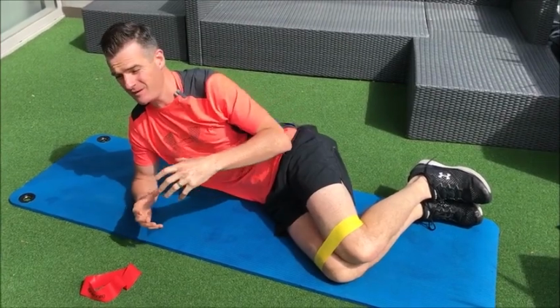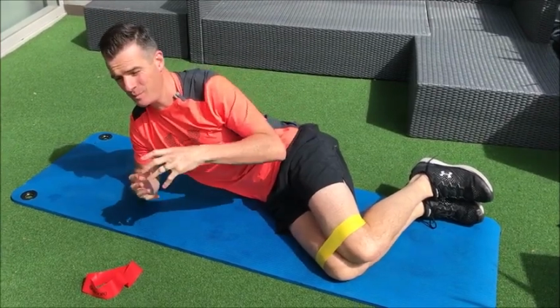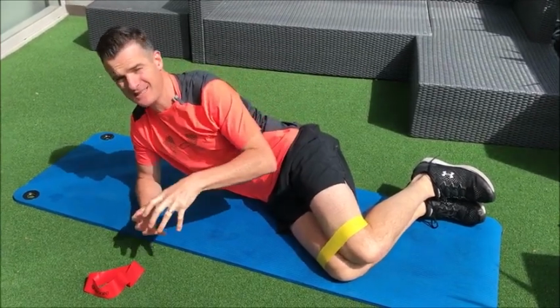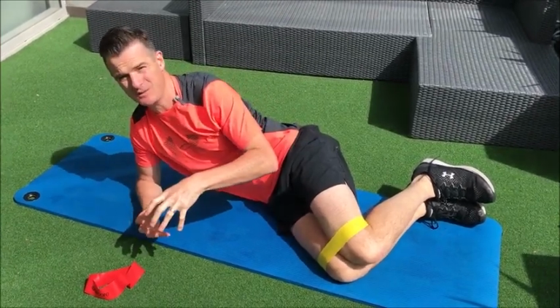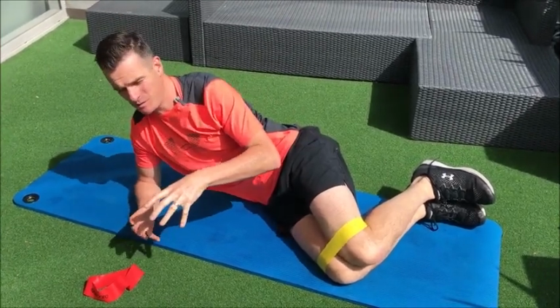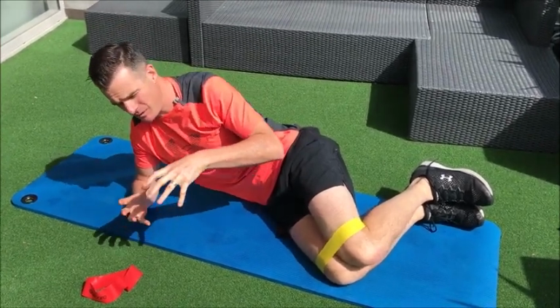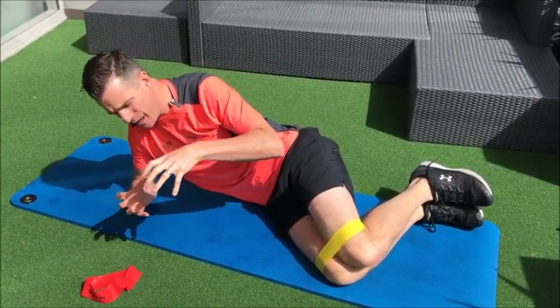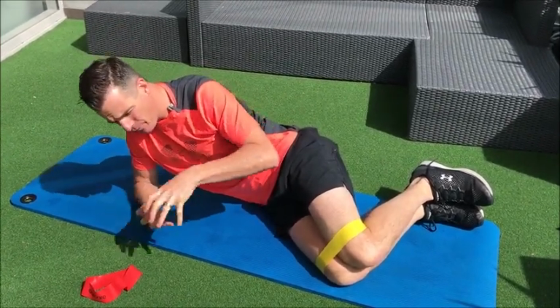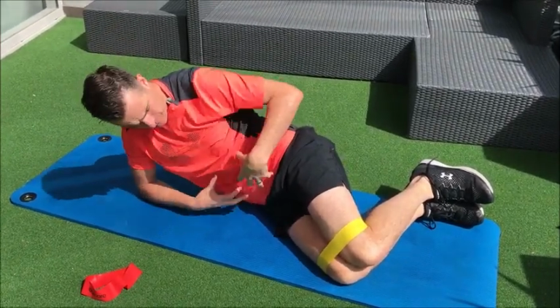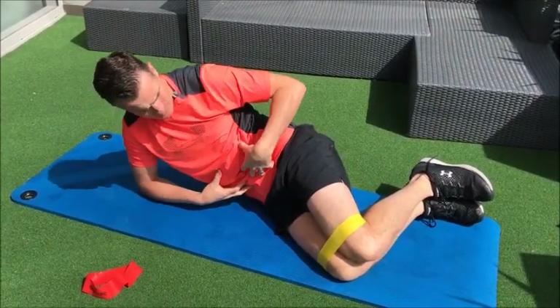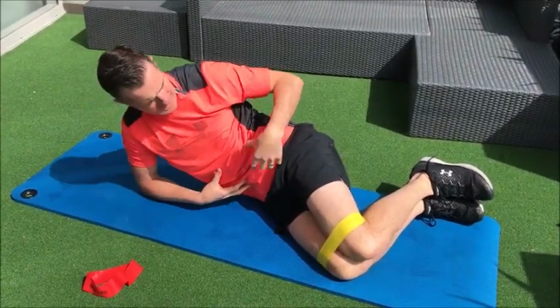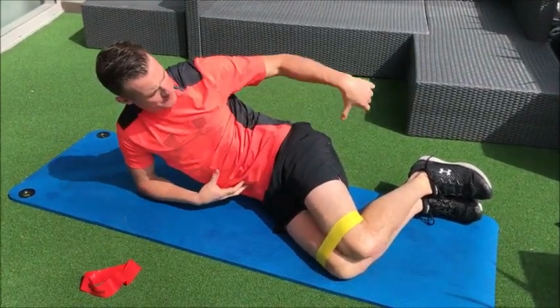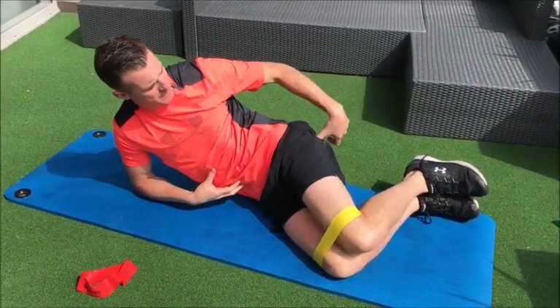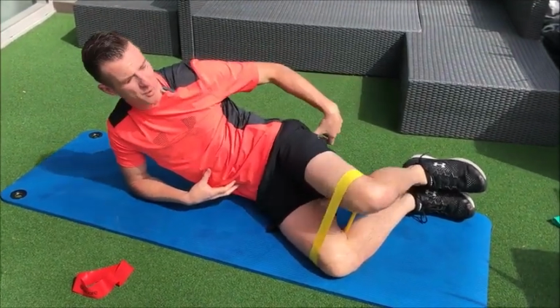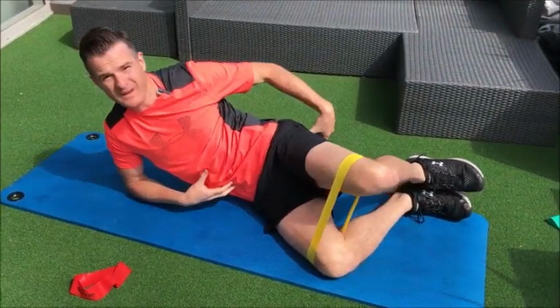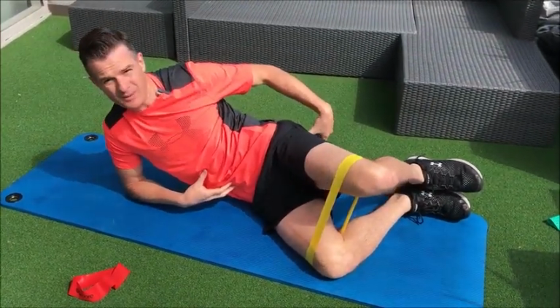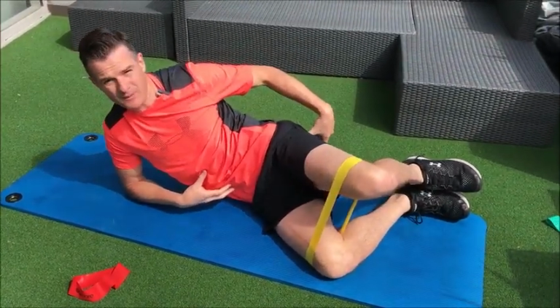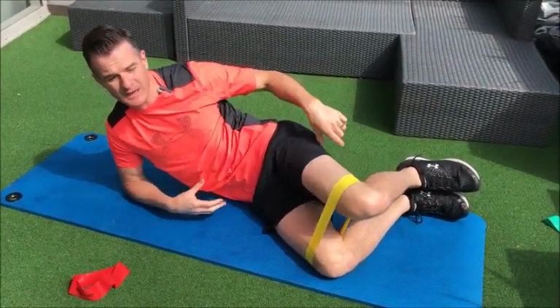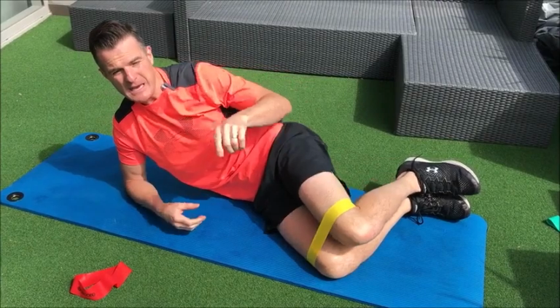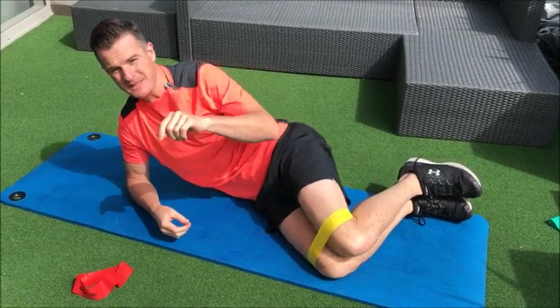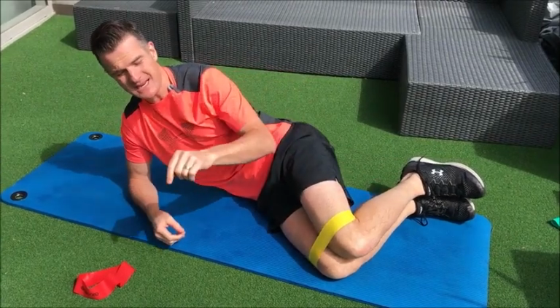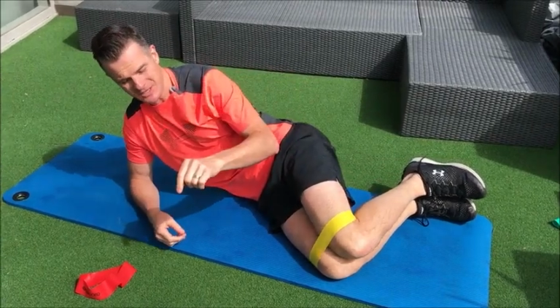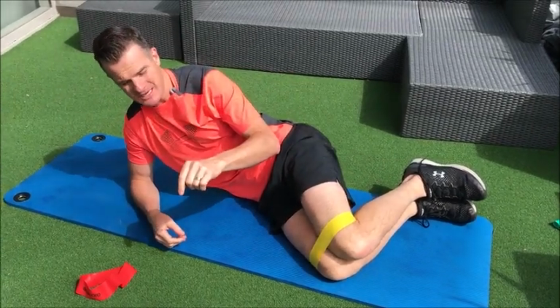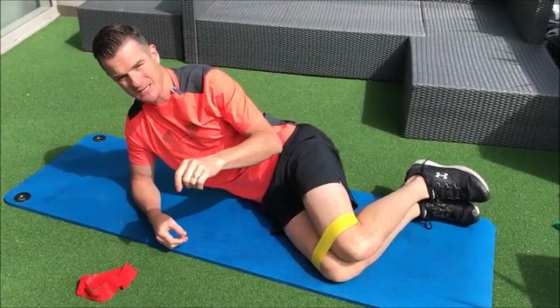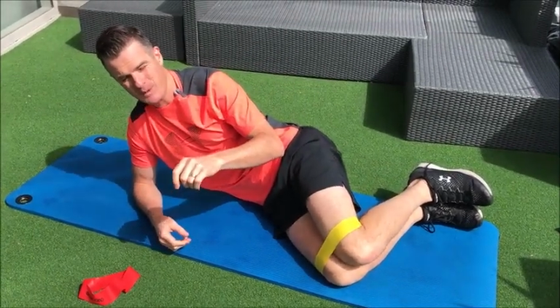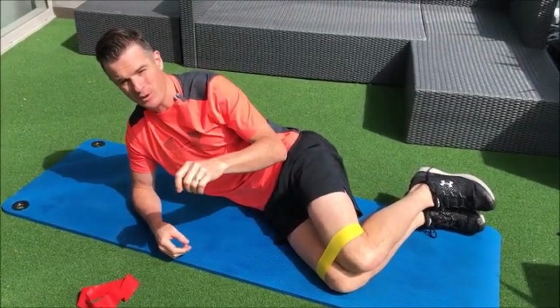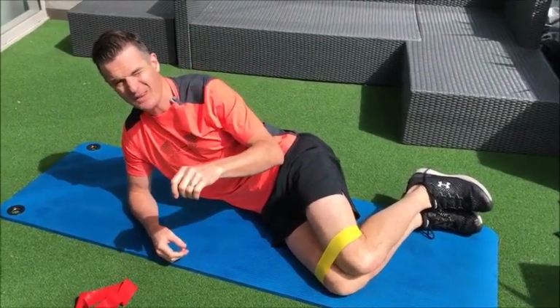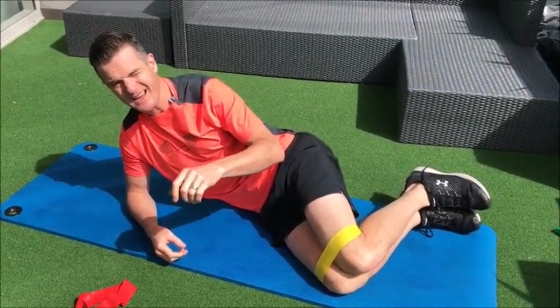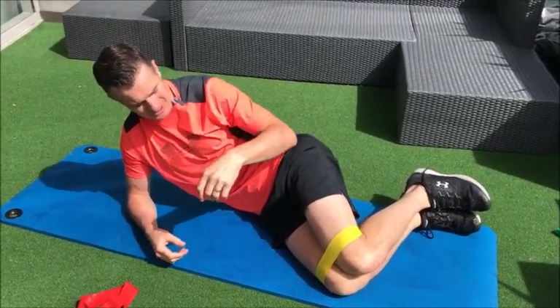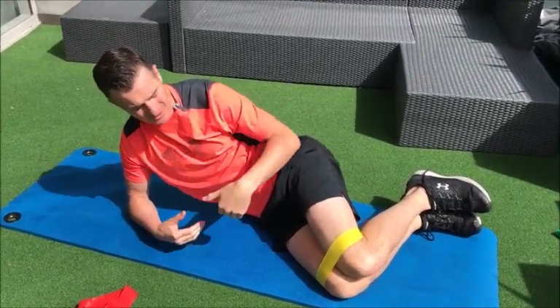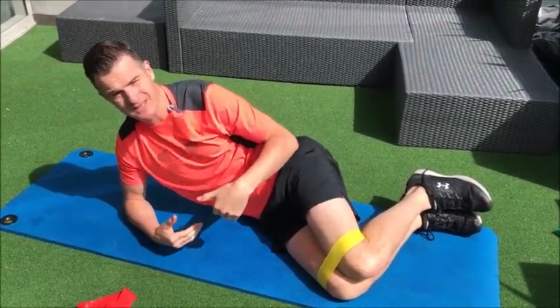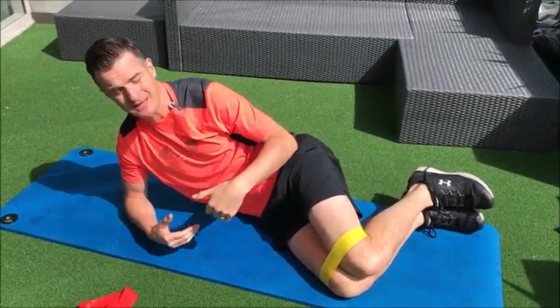That's one of the biggest things — we want proximal stability before we even move at the hip. But today's session is for people who can't actually lie on their side.